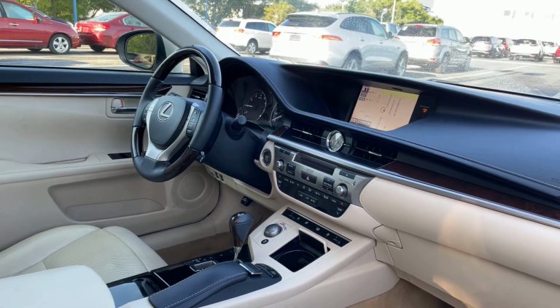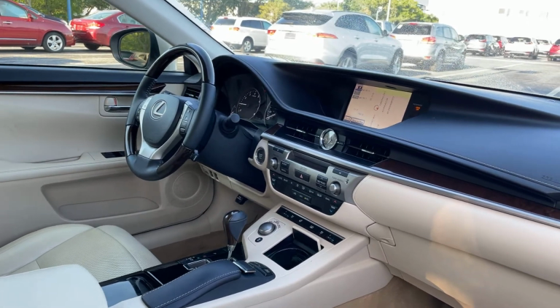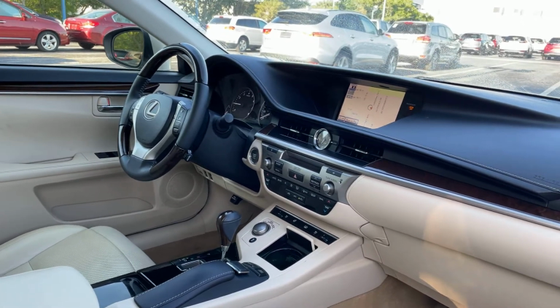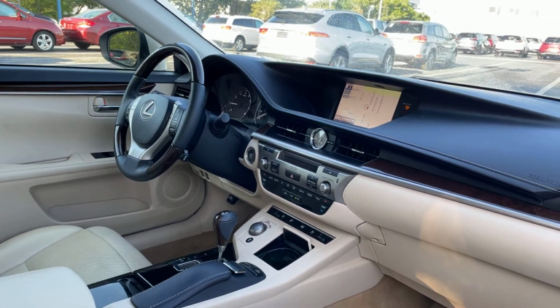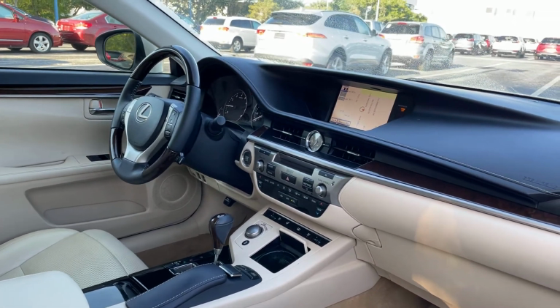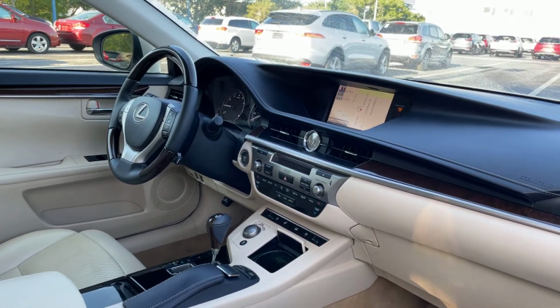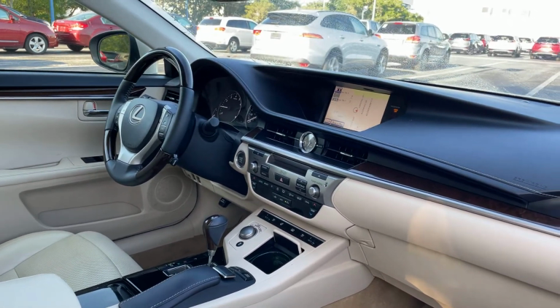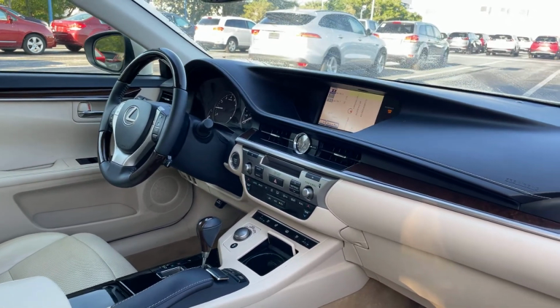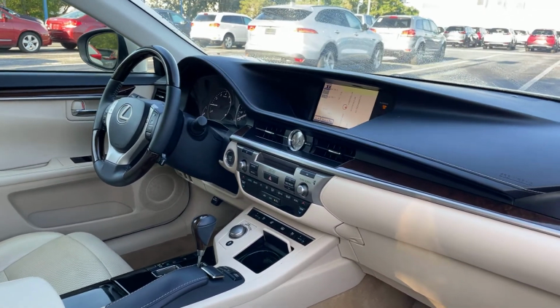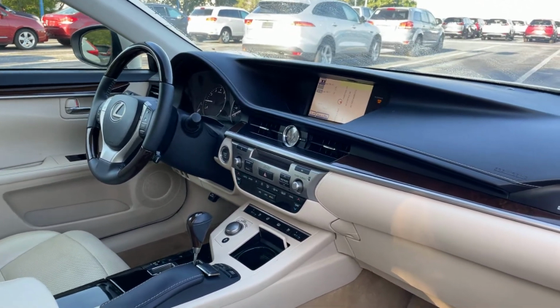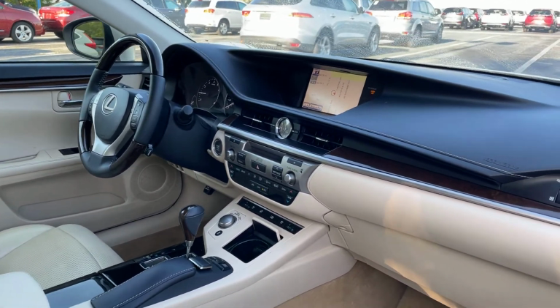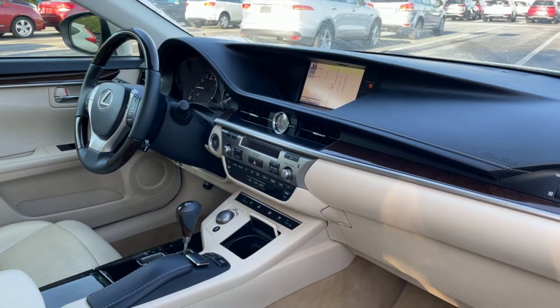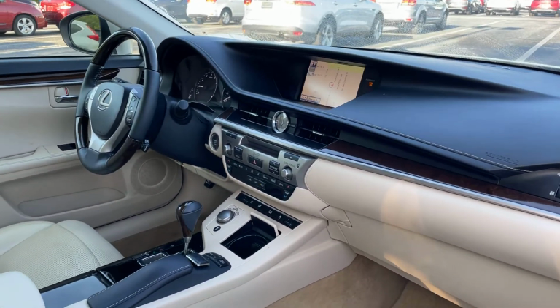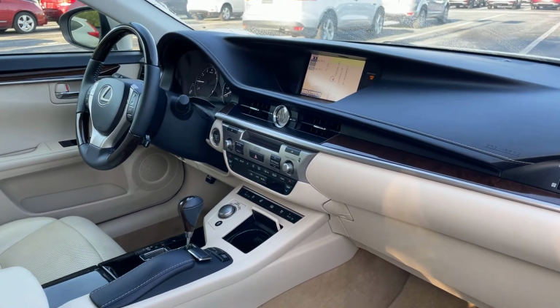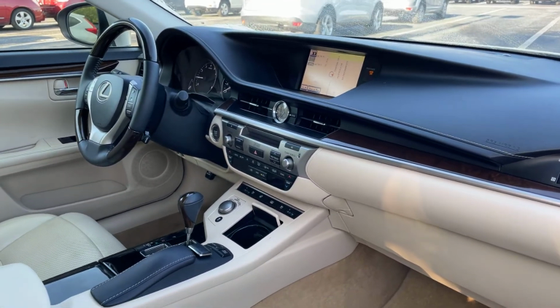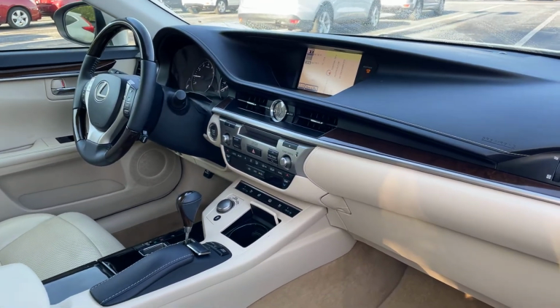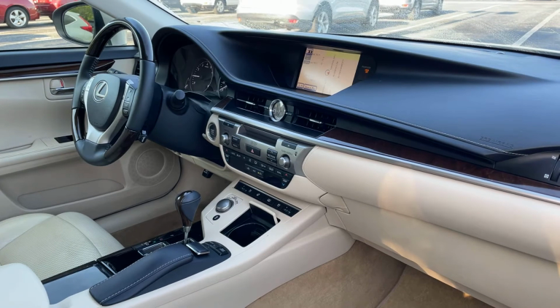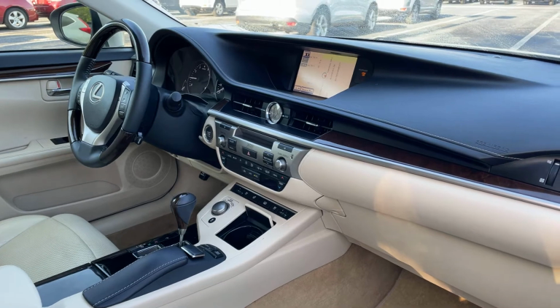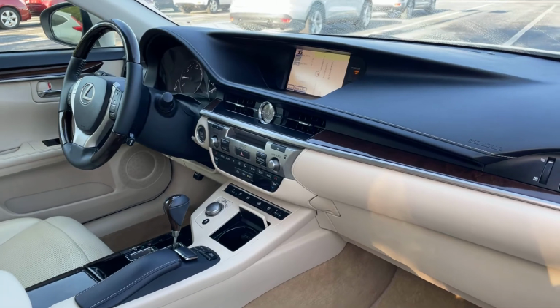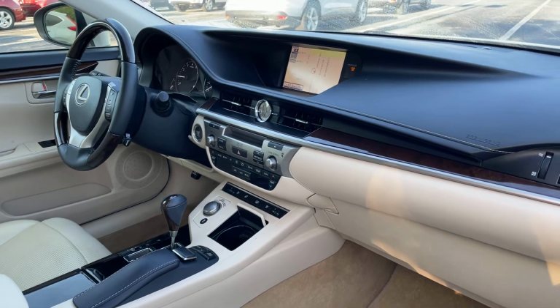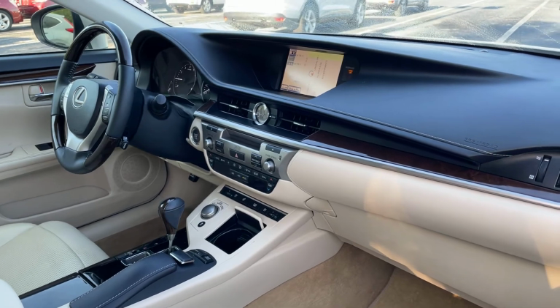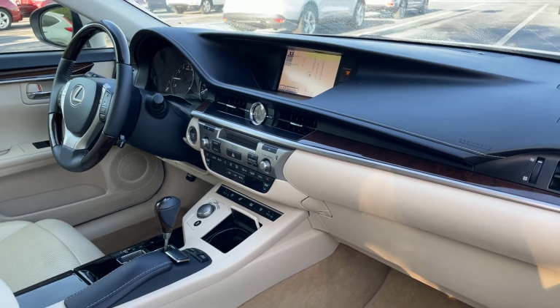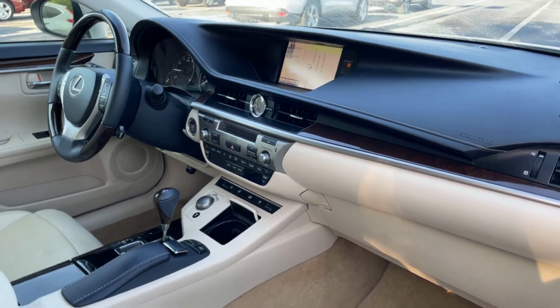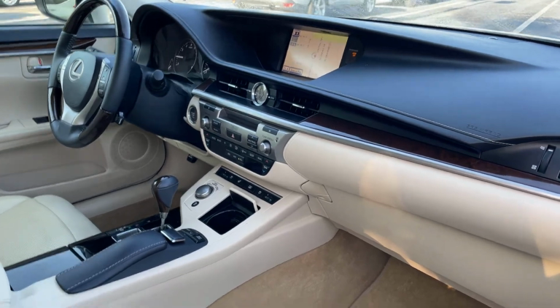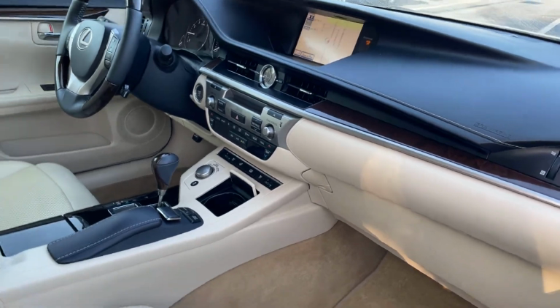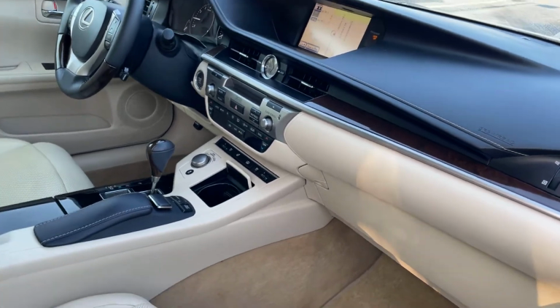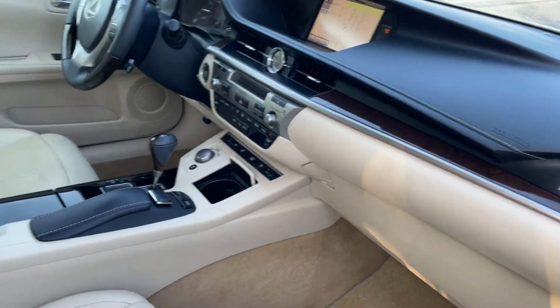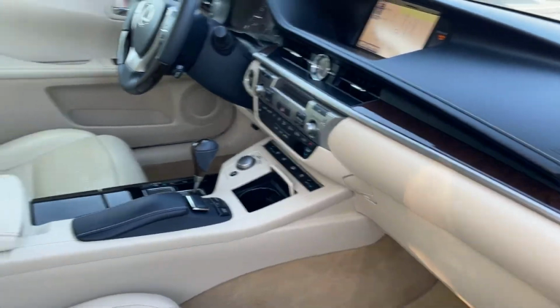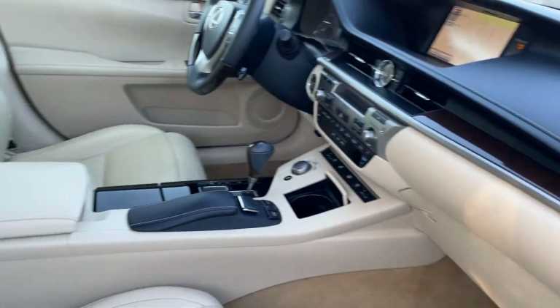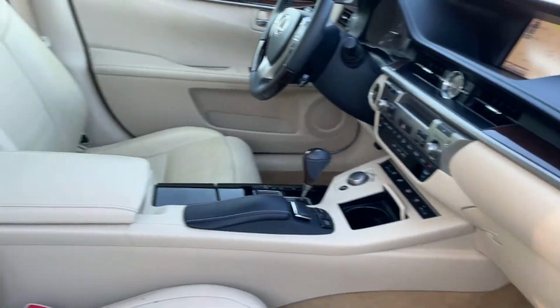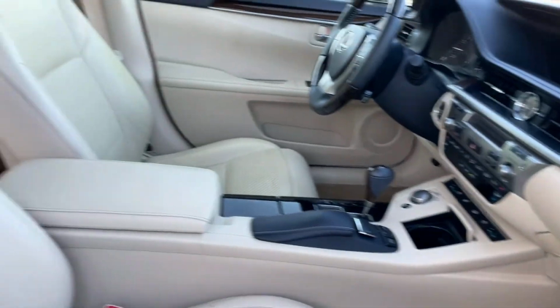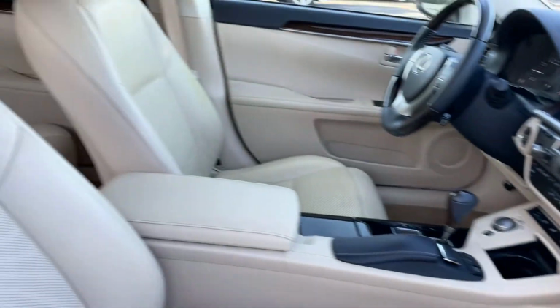It features cruise control, Bluetooth for your cell phone, push button start, heated steering wheel, heated seats, navigation, and electronic climate control.